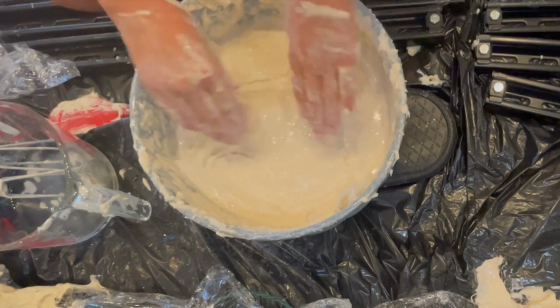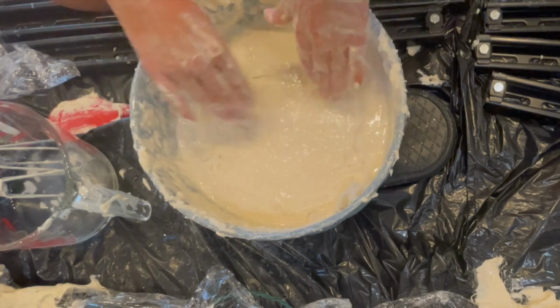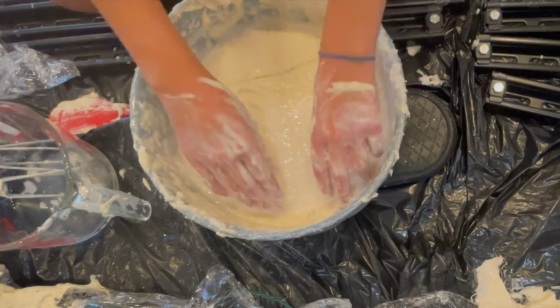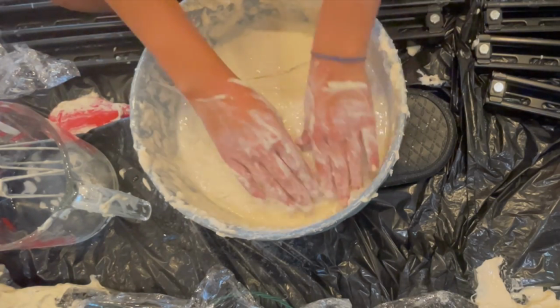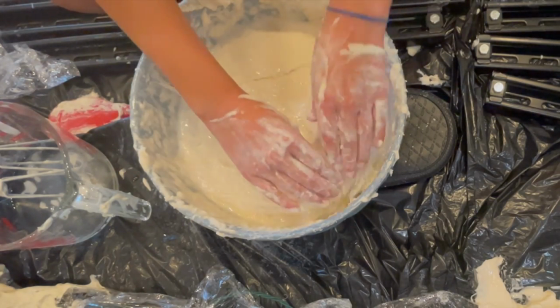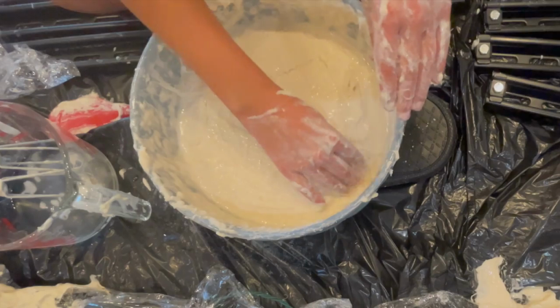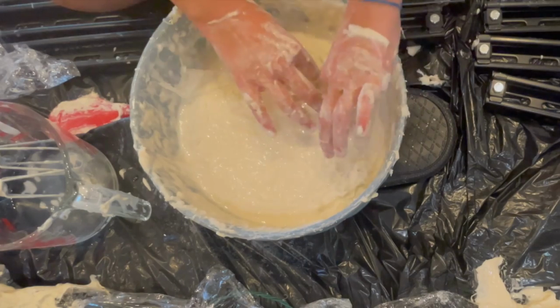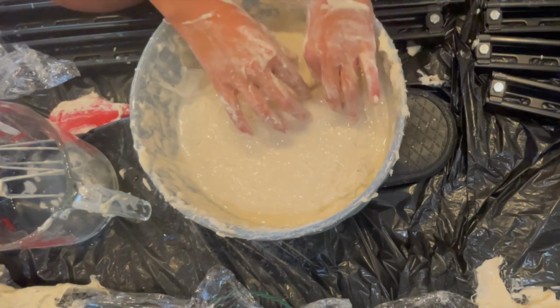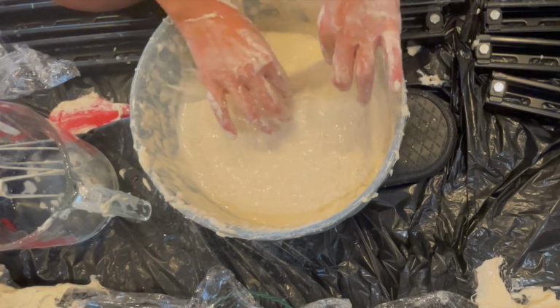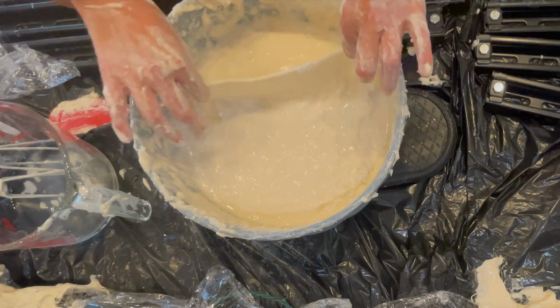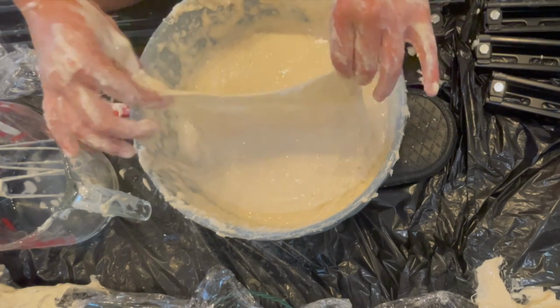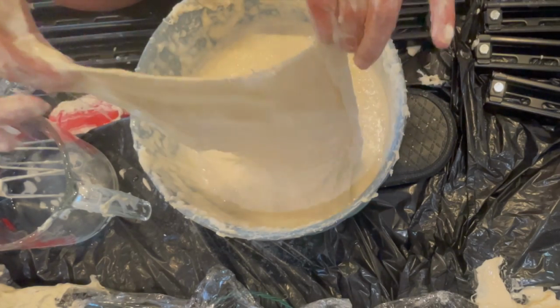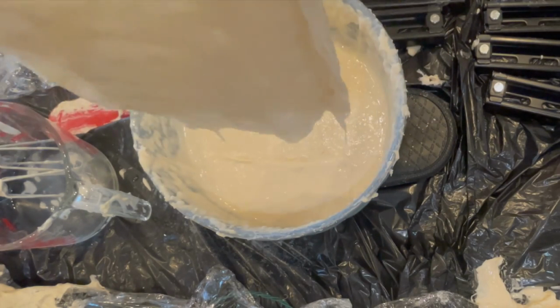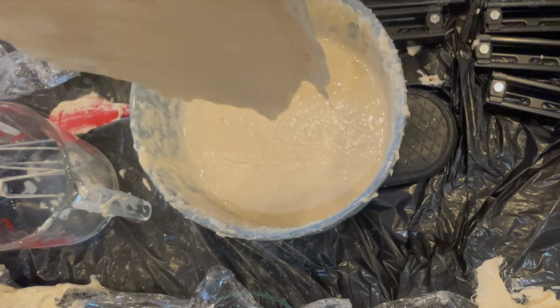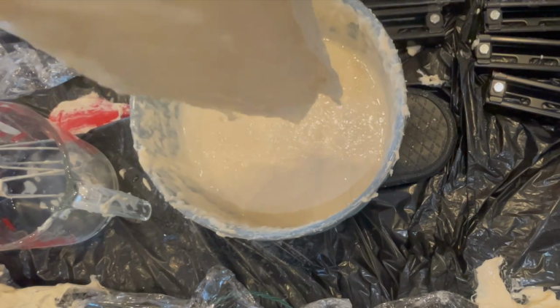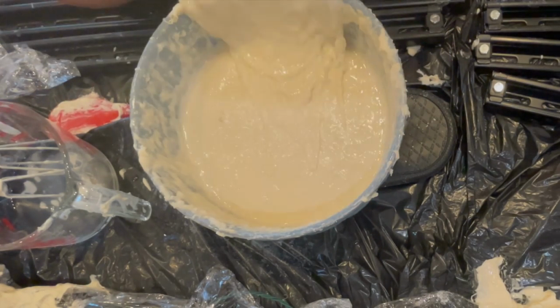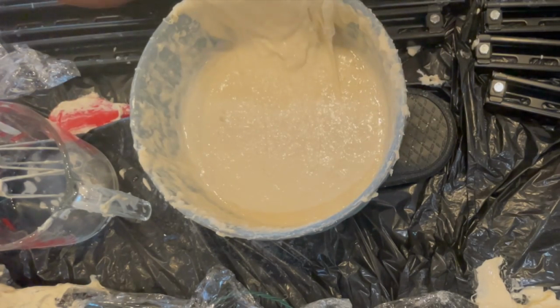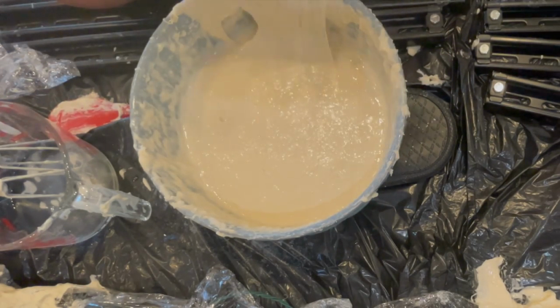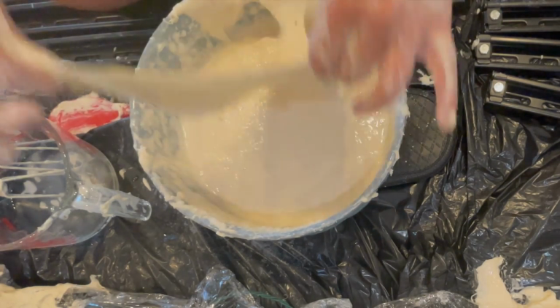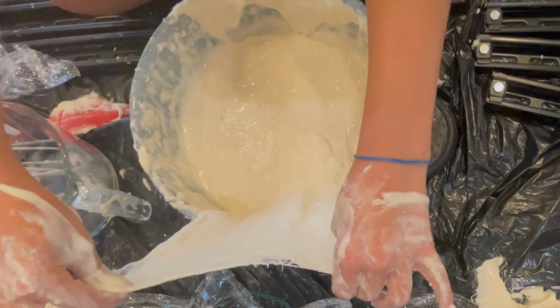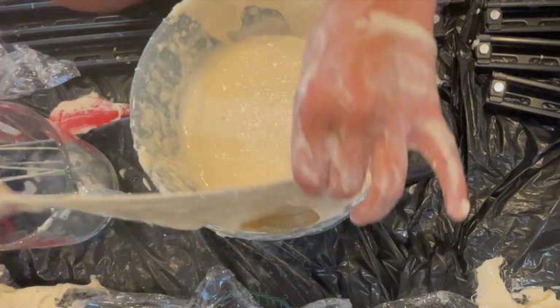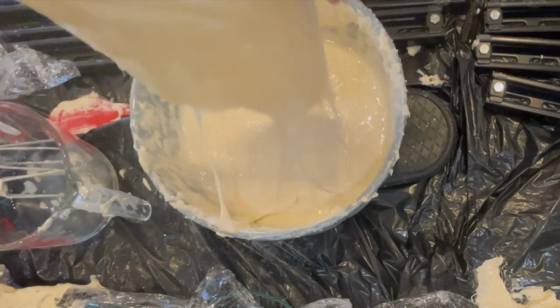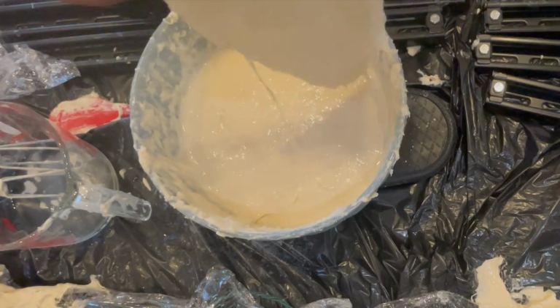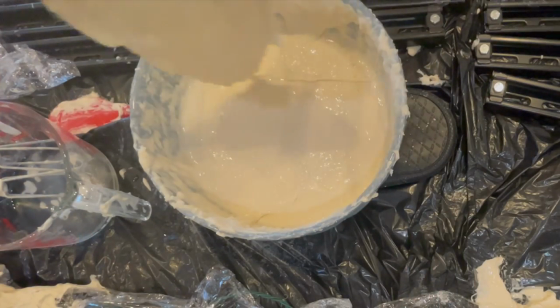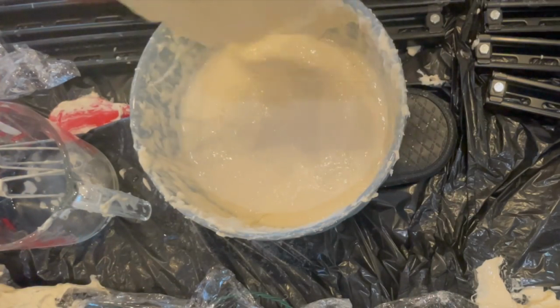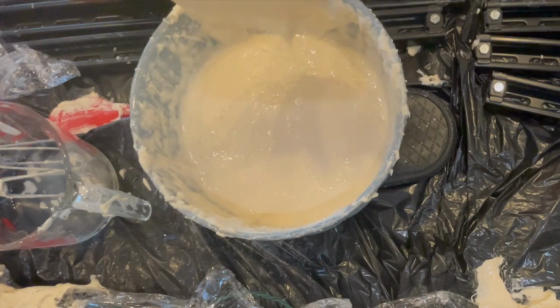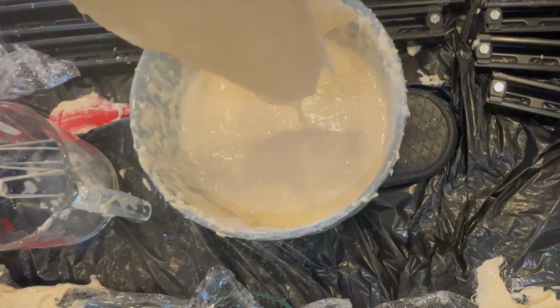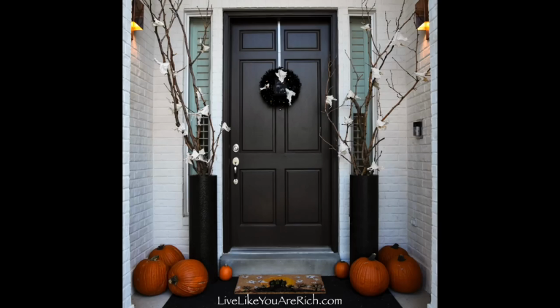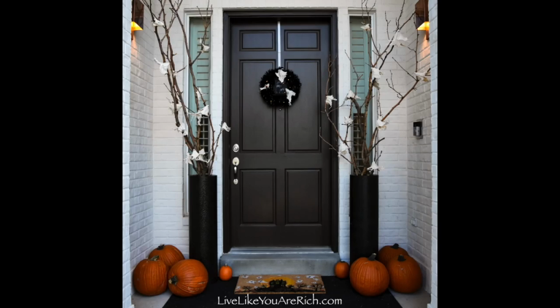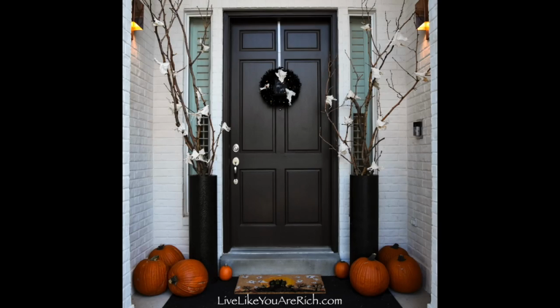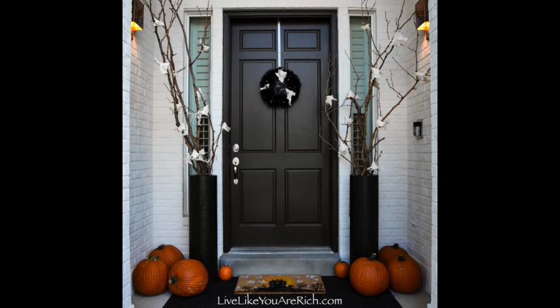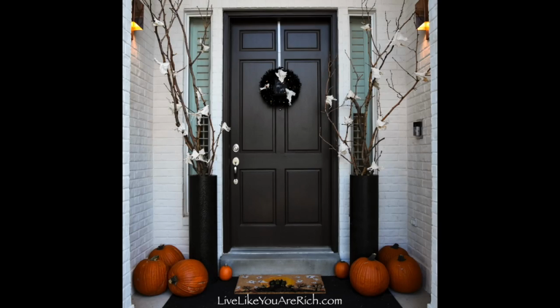Even if the ratio is just slightly off with the flour and the water, plaster of Paris is pretty forgiving. So have fun making your own projects, and thanks for checking this video out.